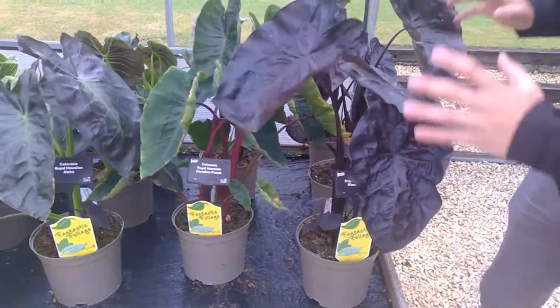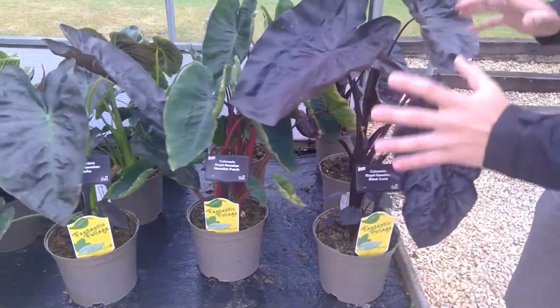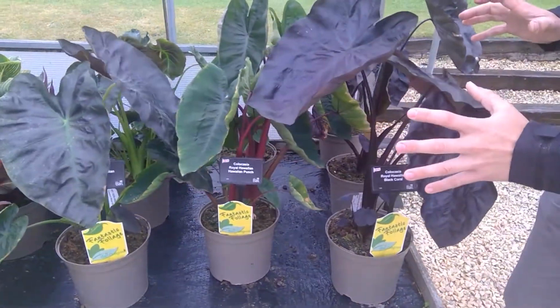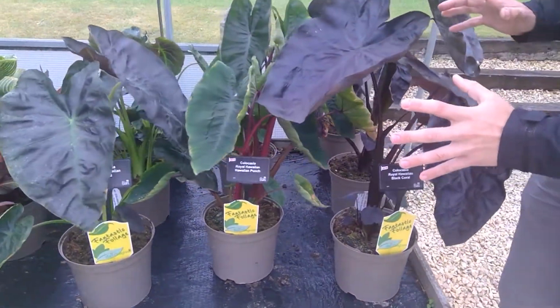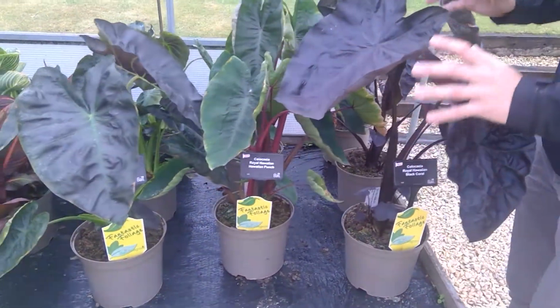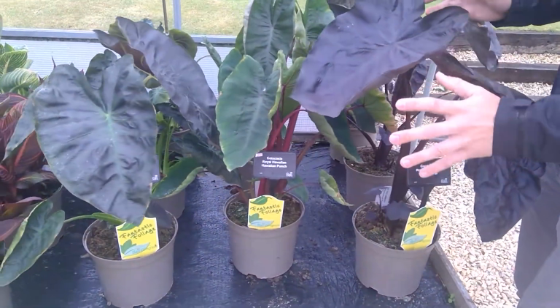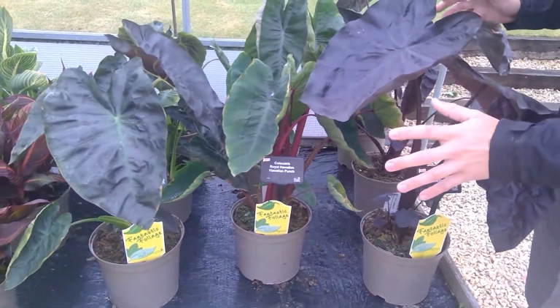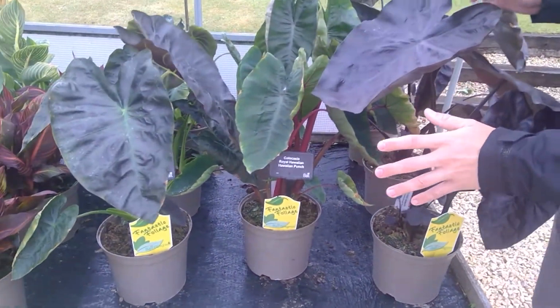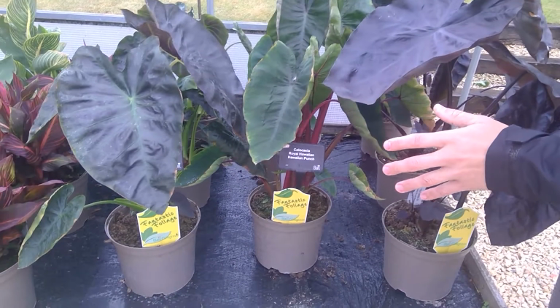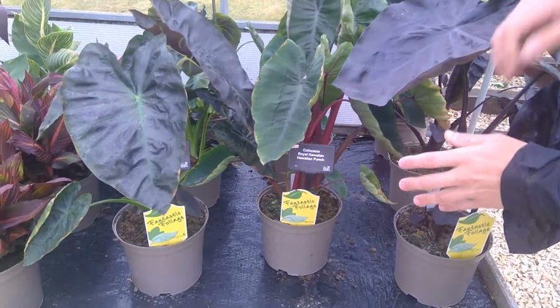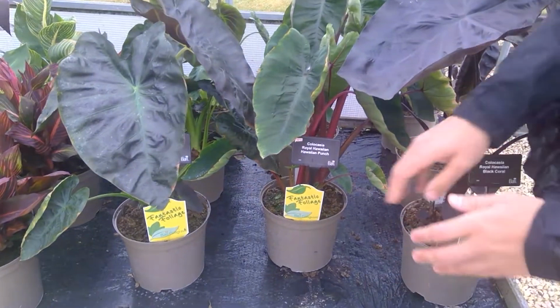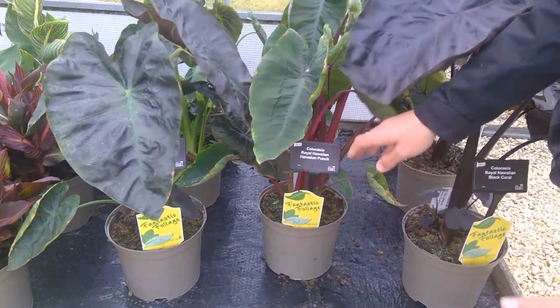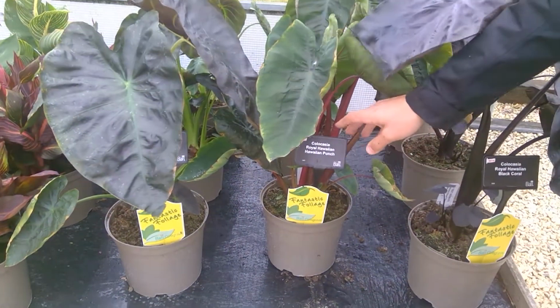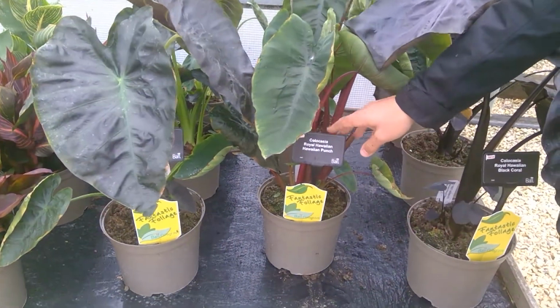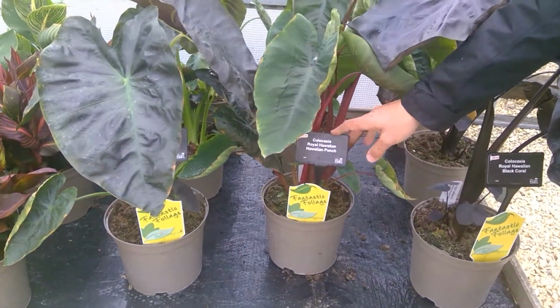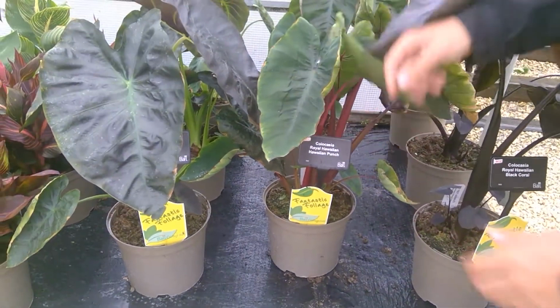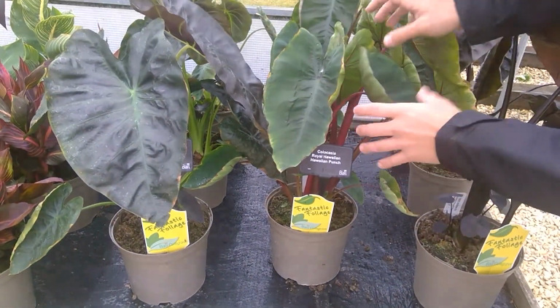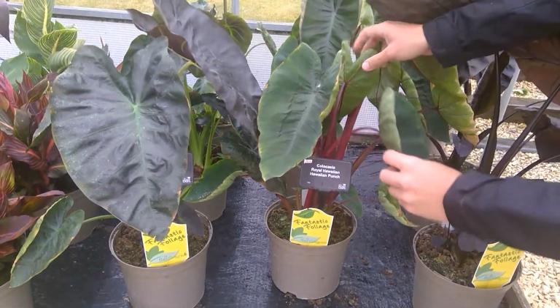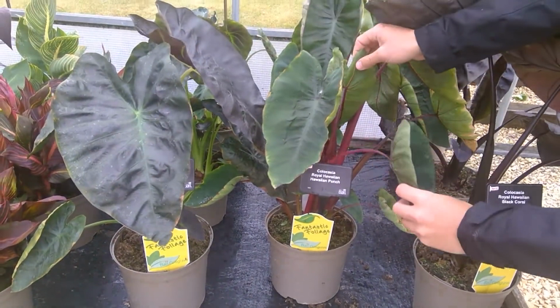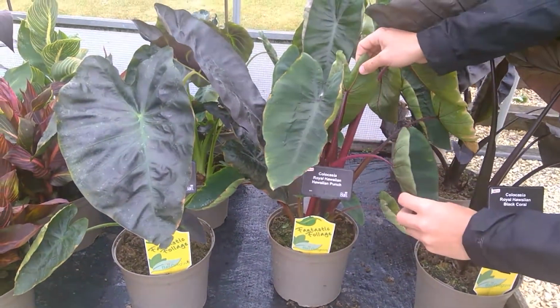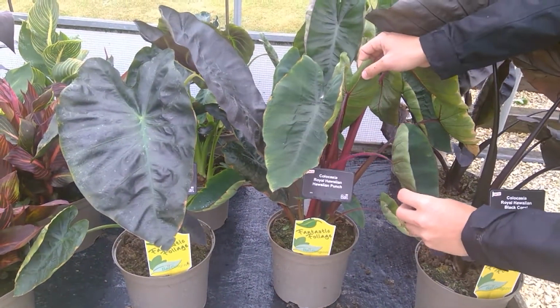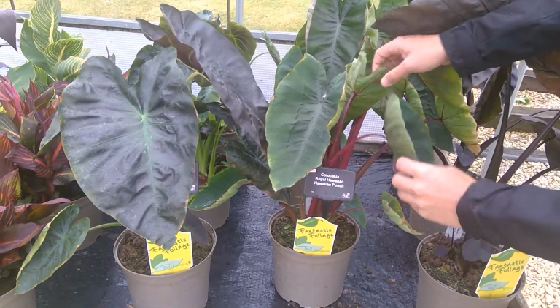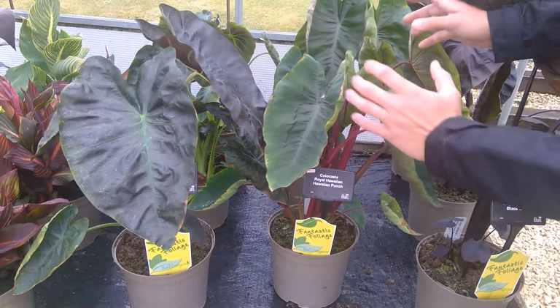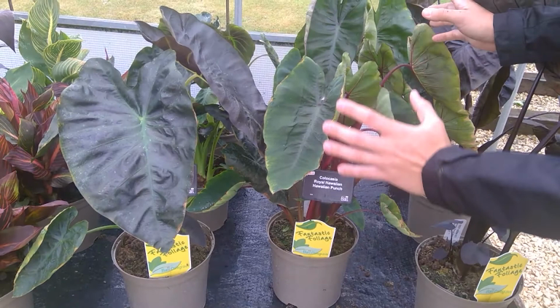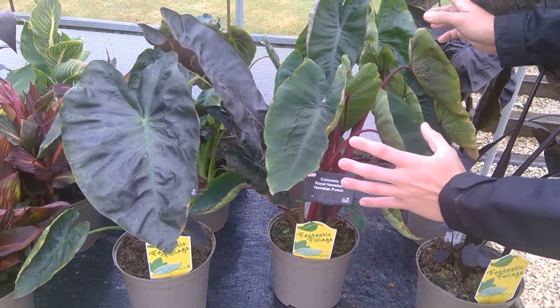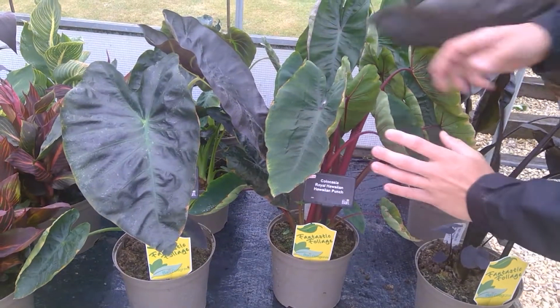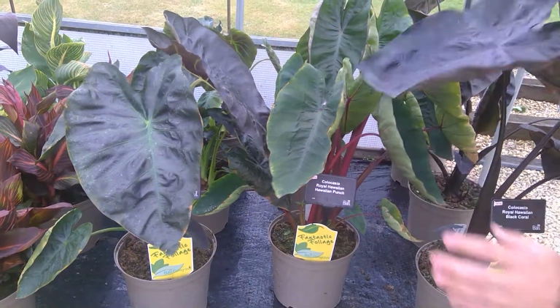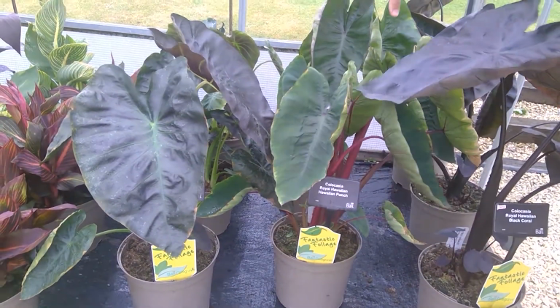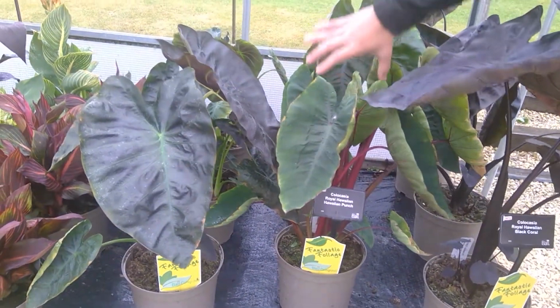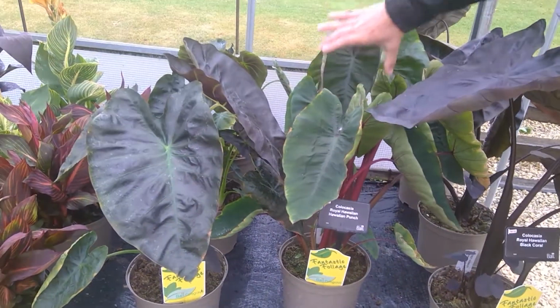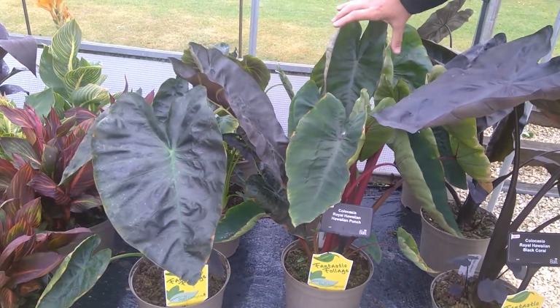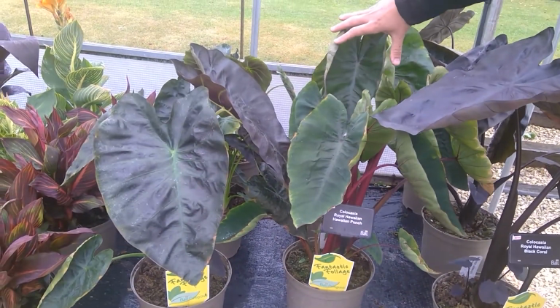Great collection of foliage varieties. We have Hawaiian Punch with a lovely red stem — it presents really beautifully, especially that new leaf that comes out.